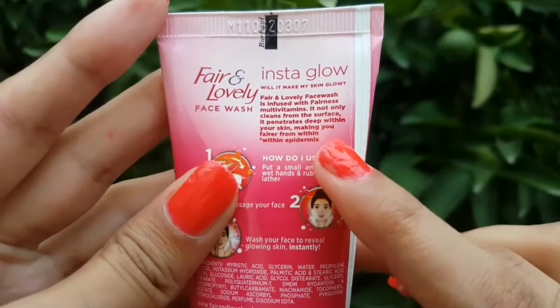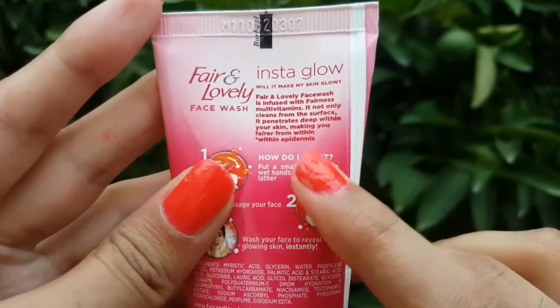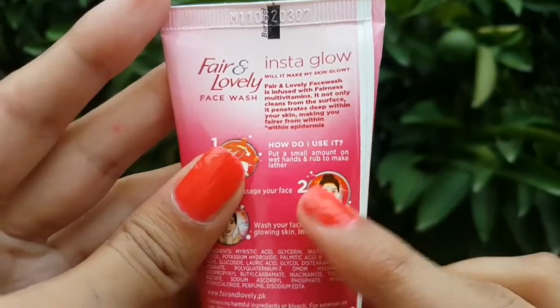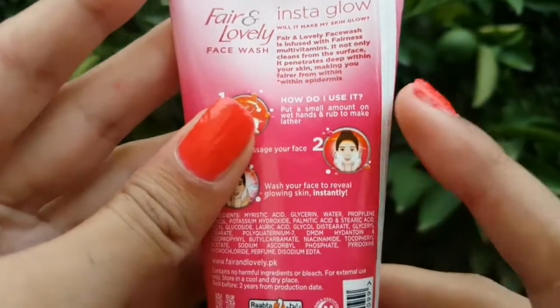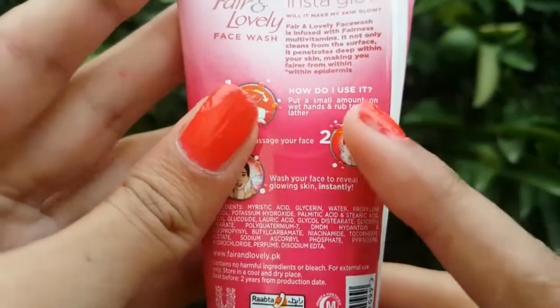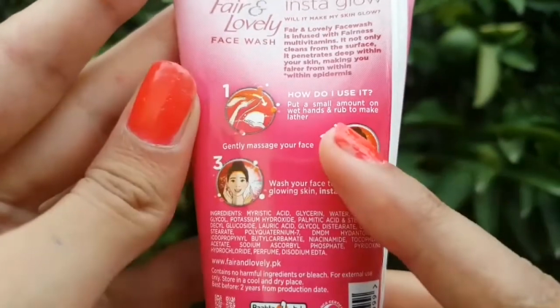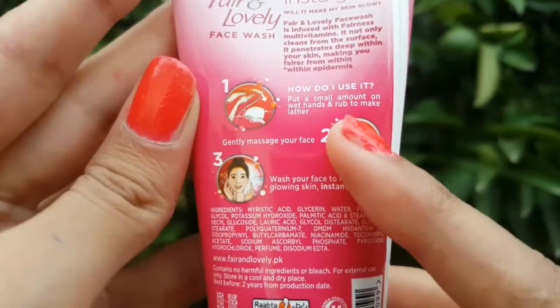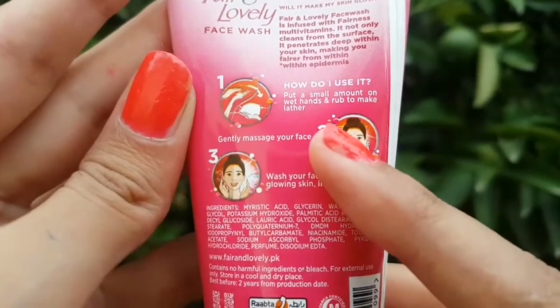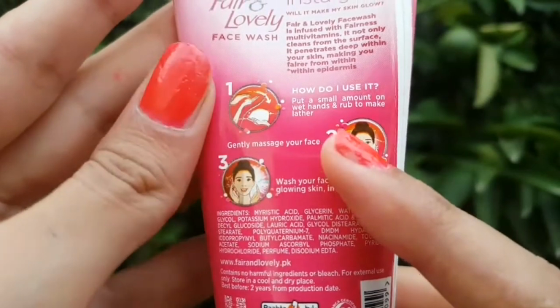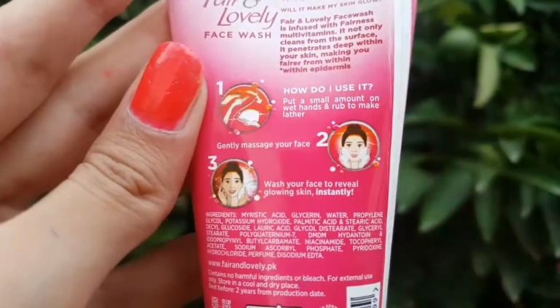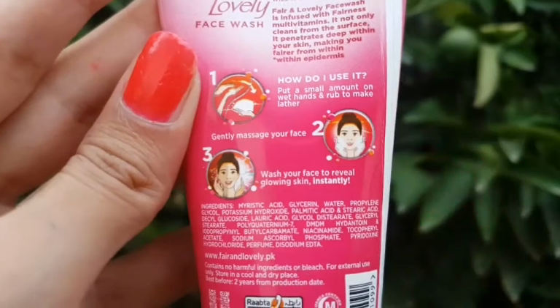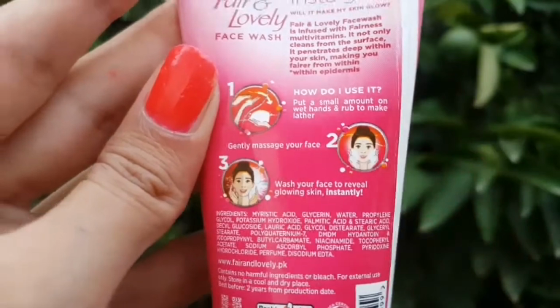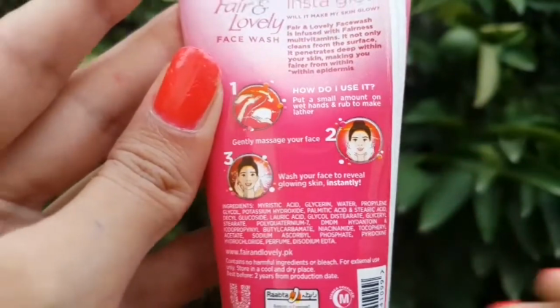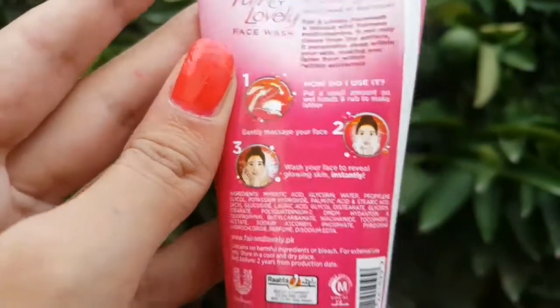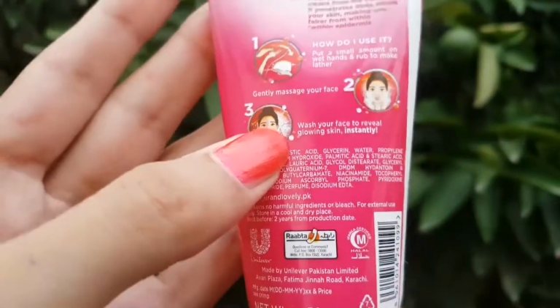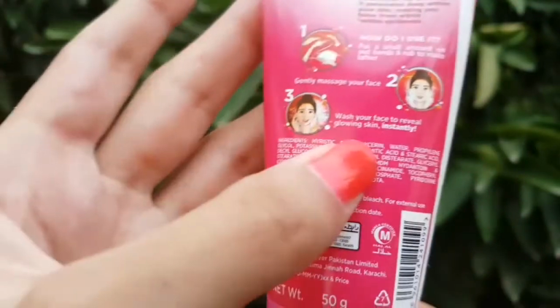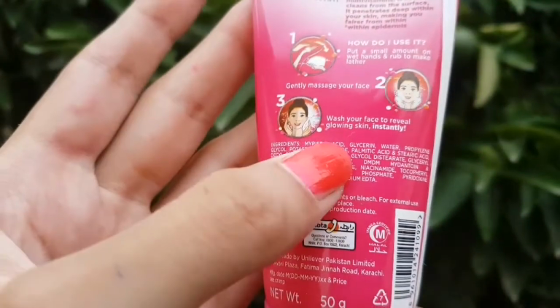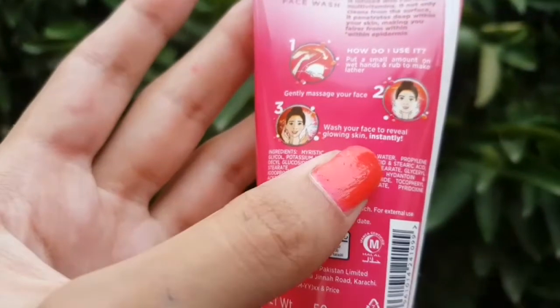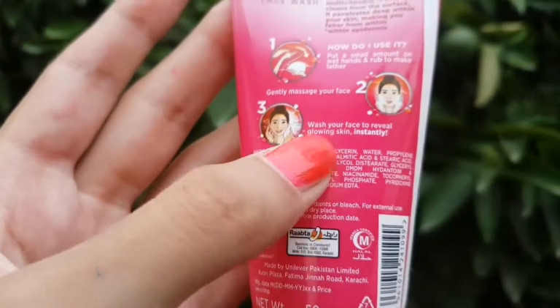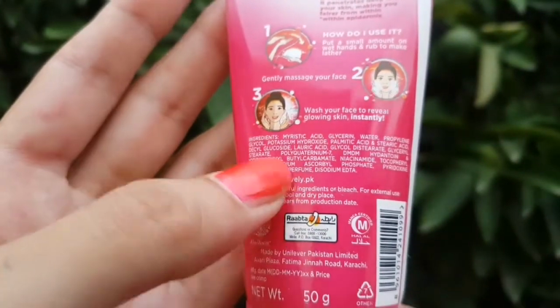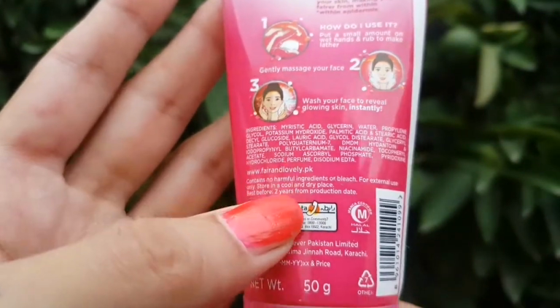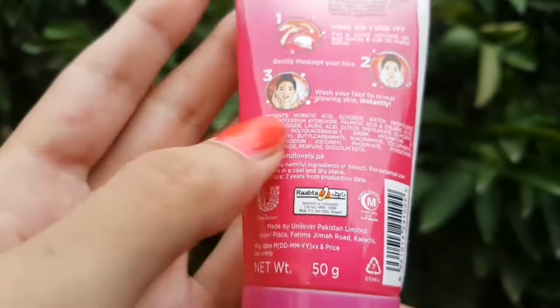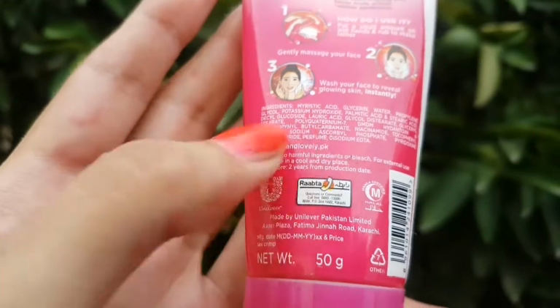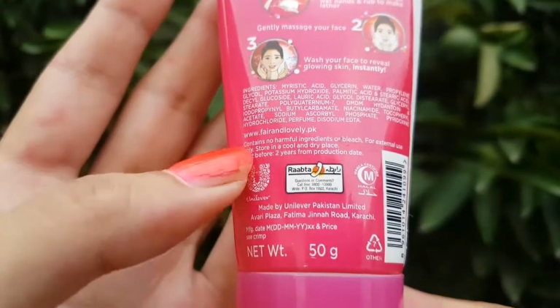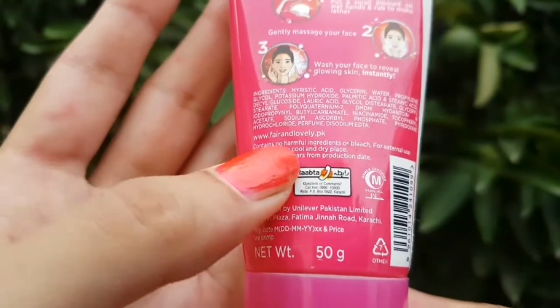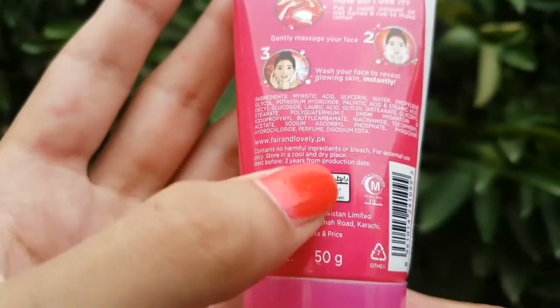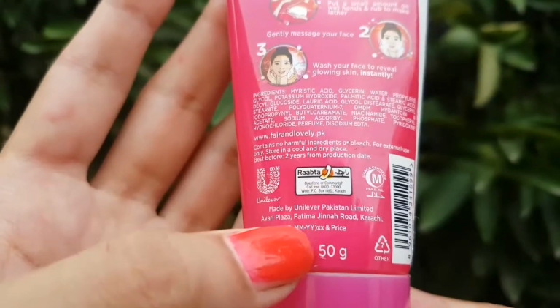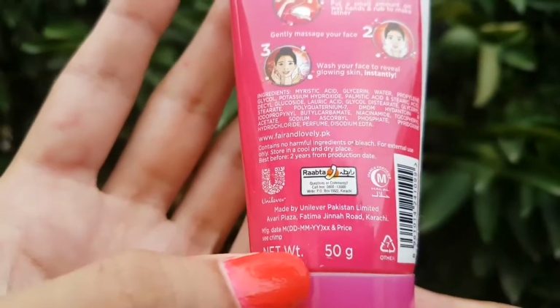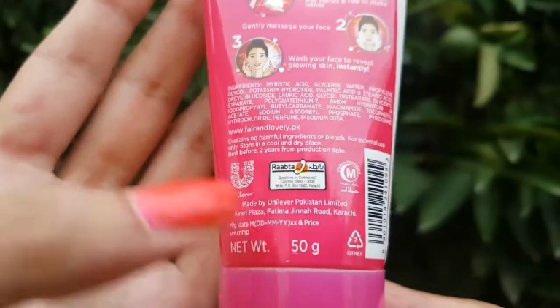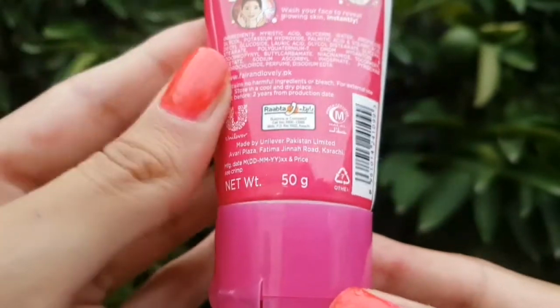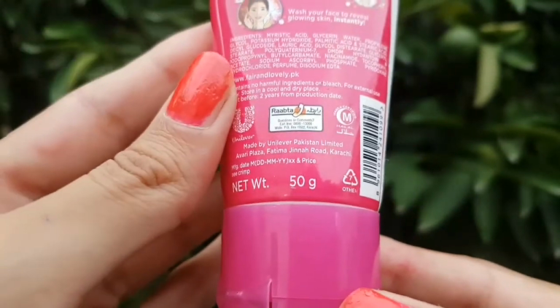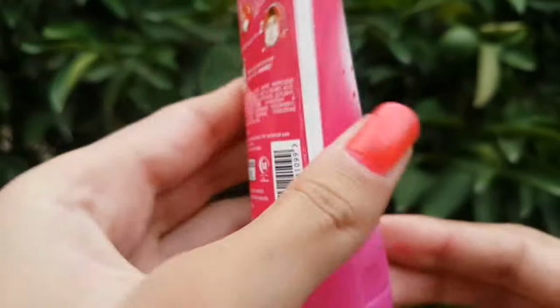In step 1, you have to take a small amount of face wash, then rub it in your hands to make a lather. You have to rub it continuously, then apply it on your face, massage it in circular motion, and wash it off with cold water.